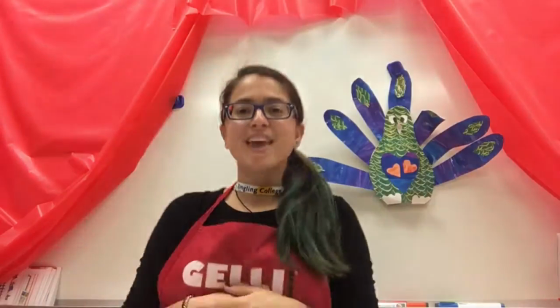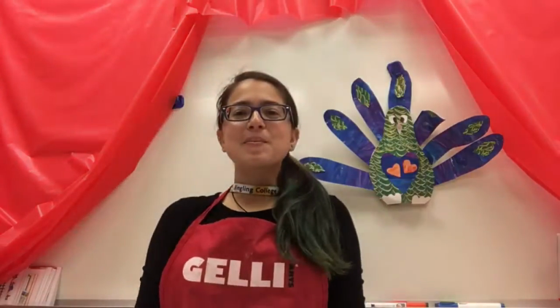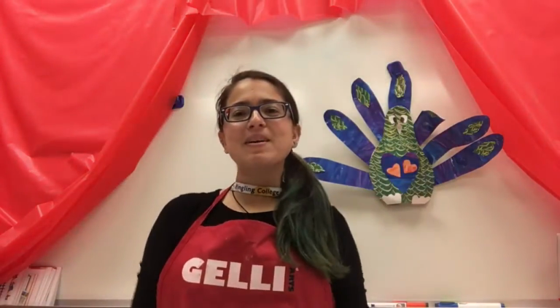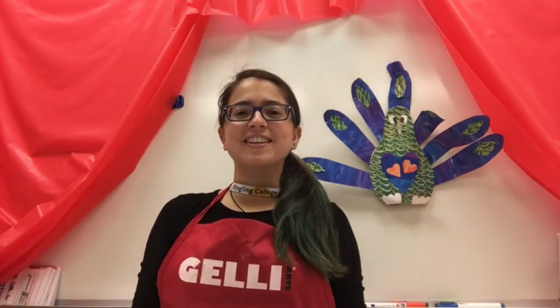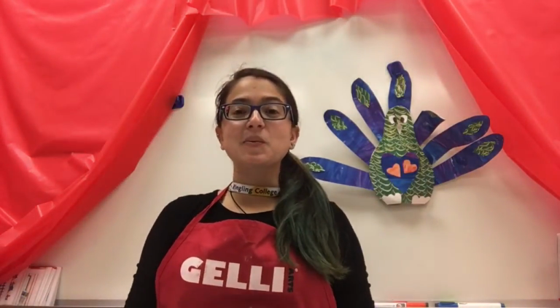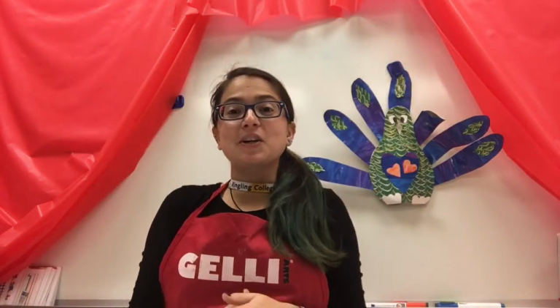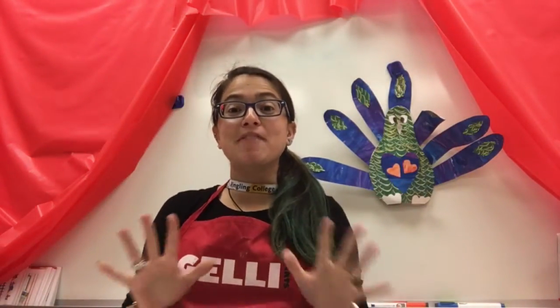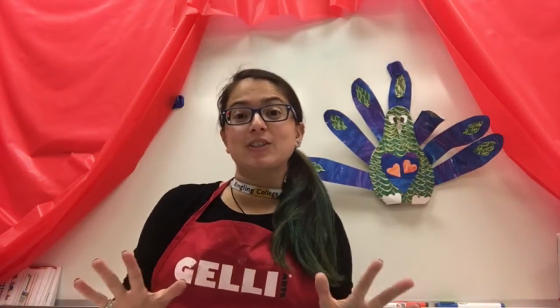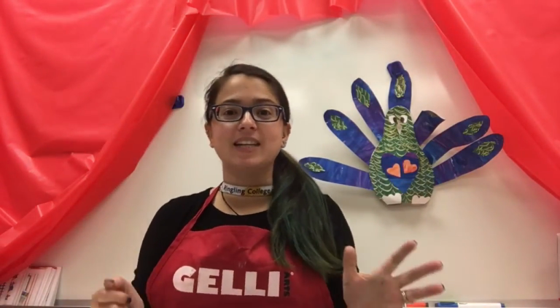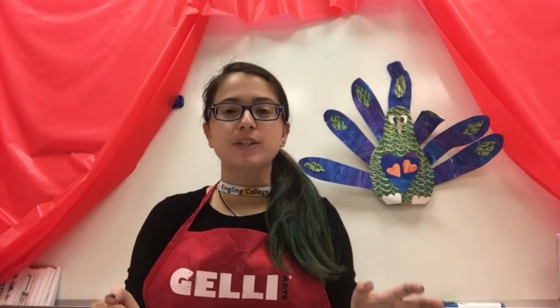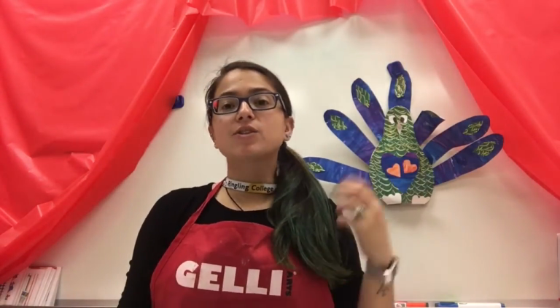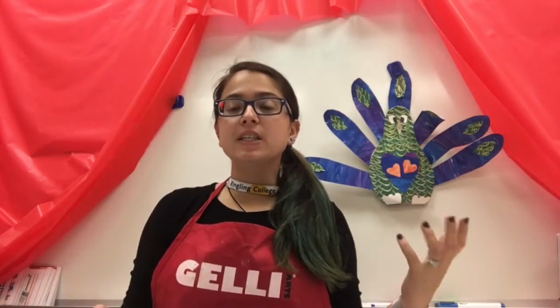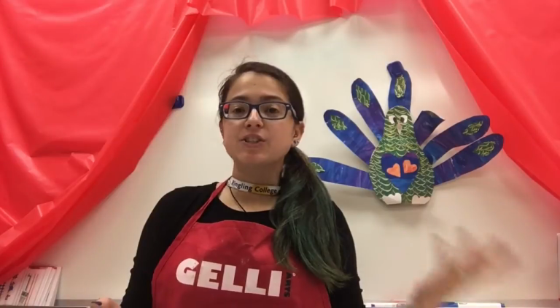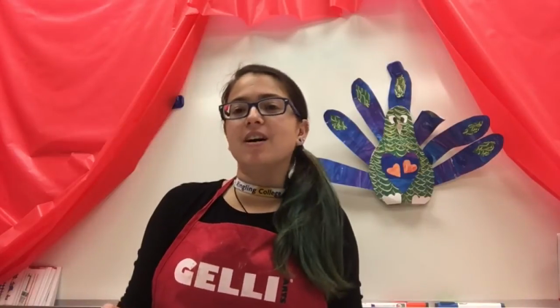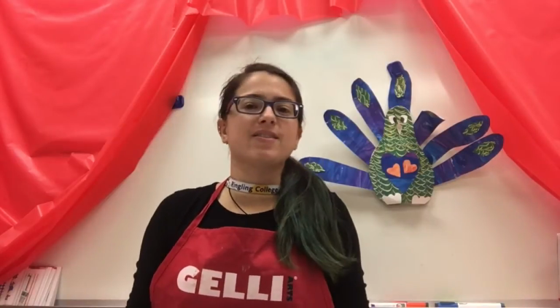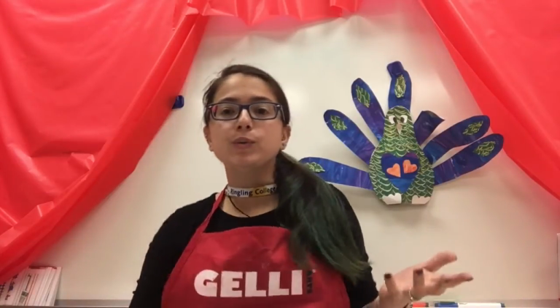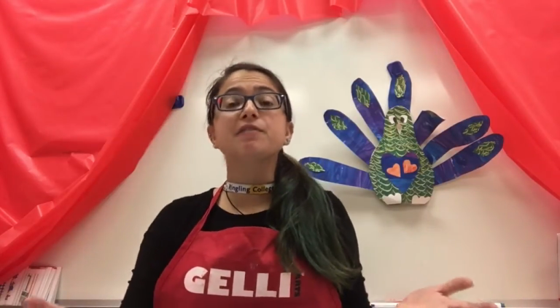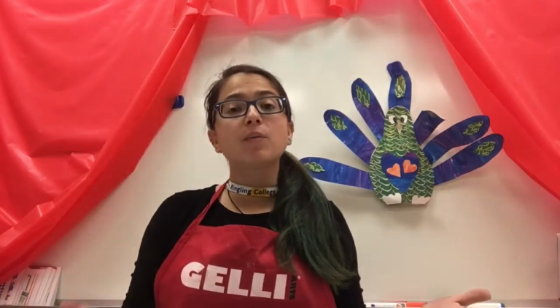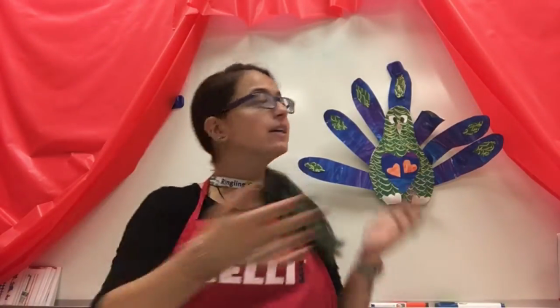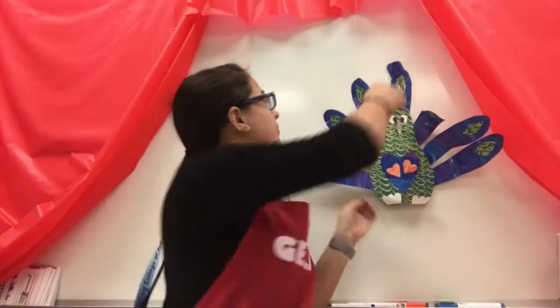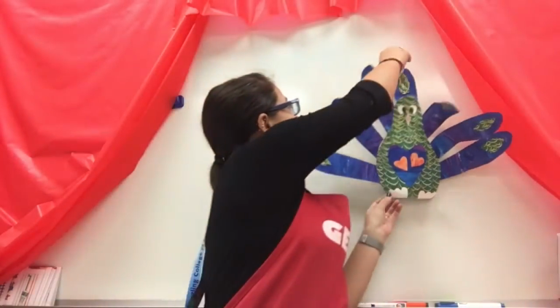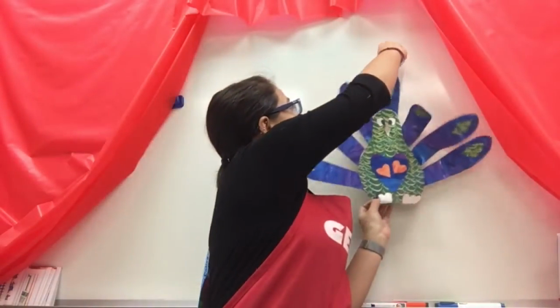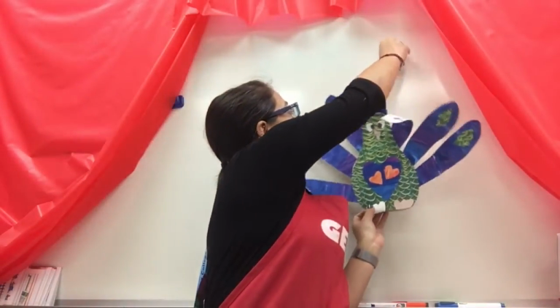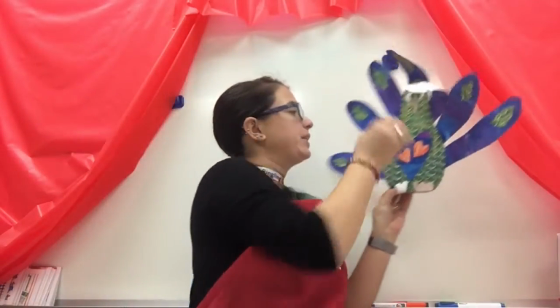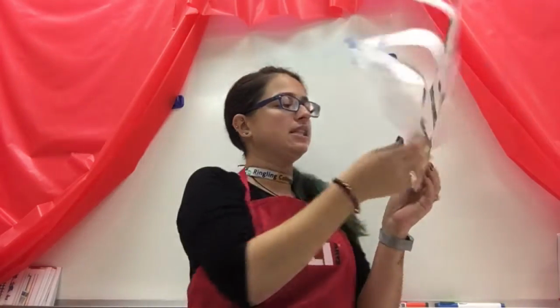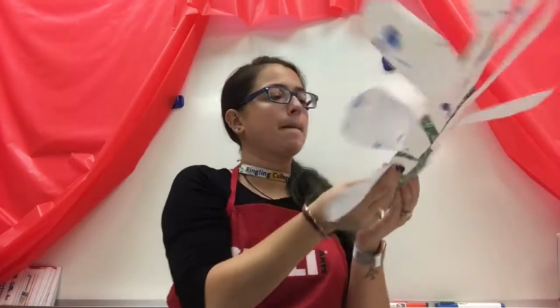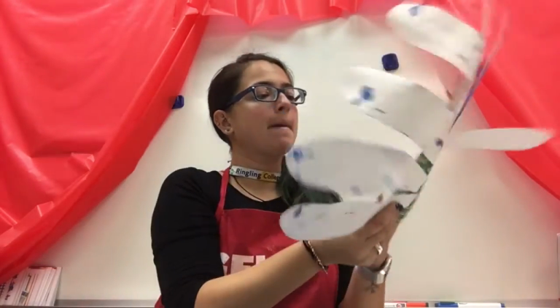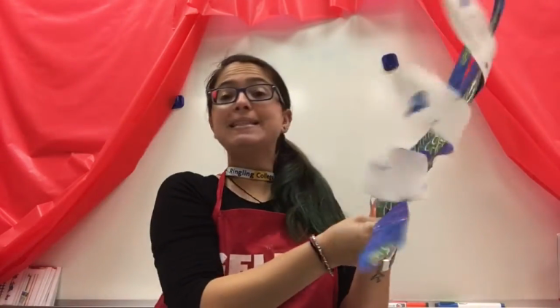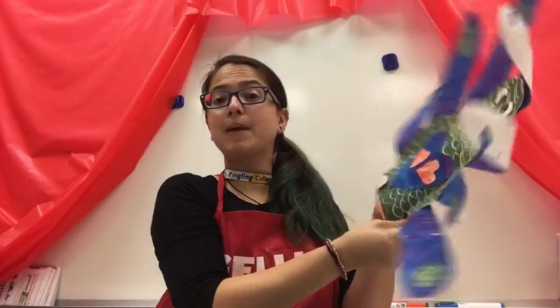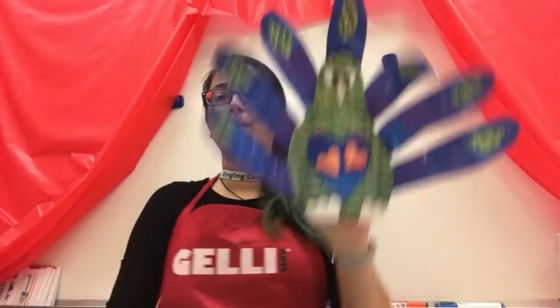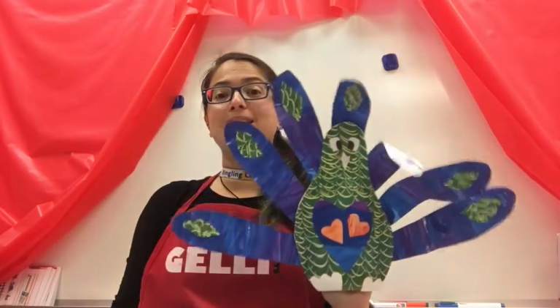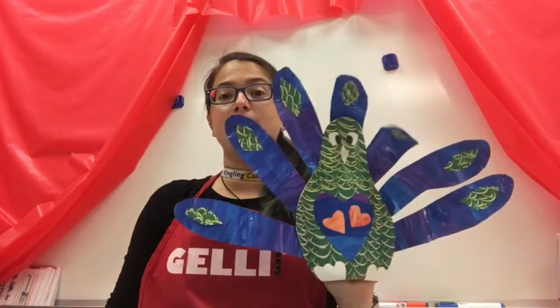Good morning, my little artists. So we're going to start one of my favorite projects of the entire school year. We just did a lot of 2D flat work, and today we're going to start some 3D painted paper peacock puppet.